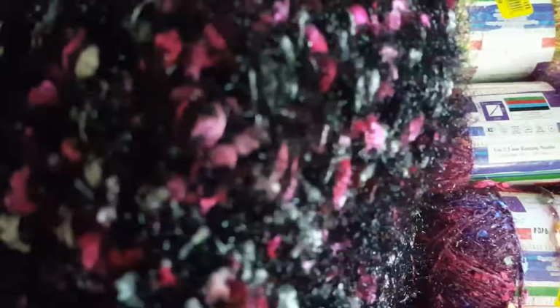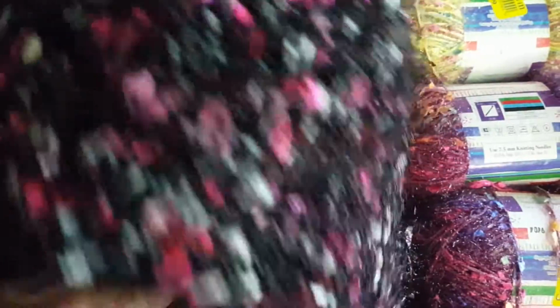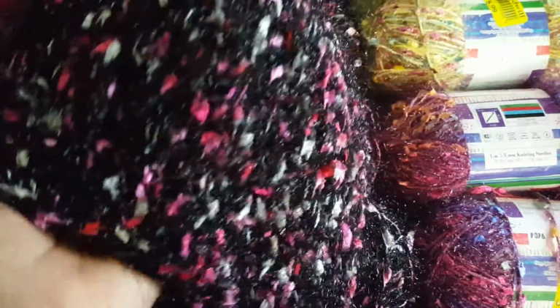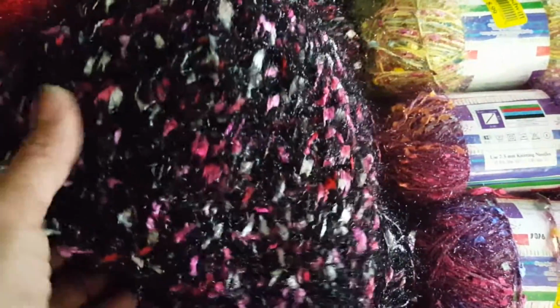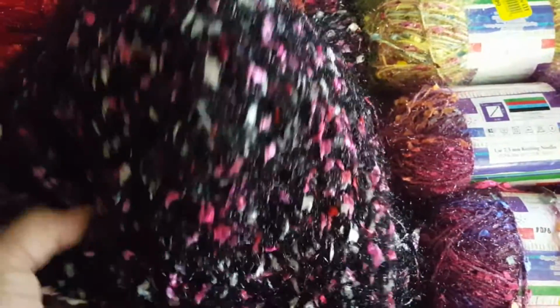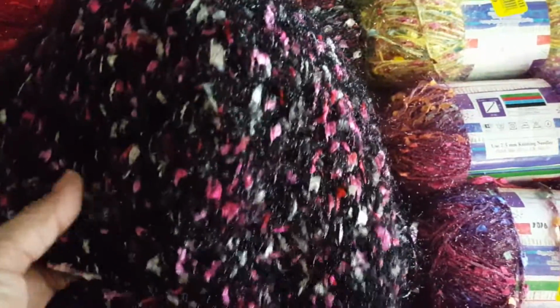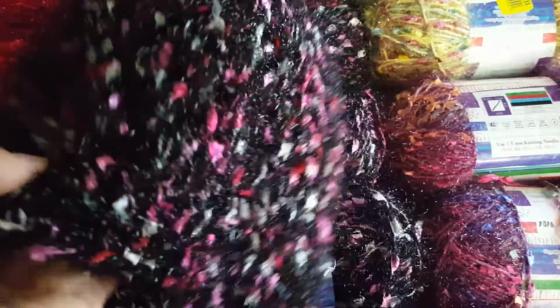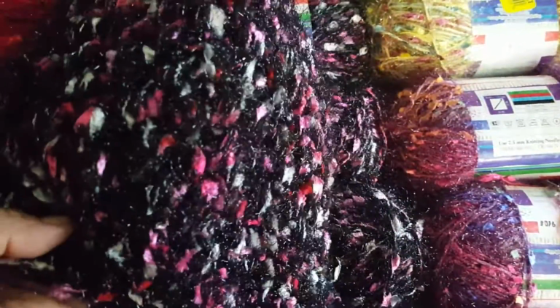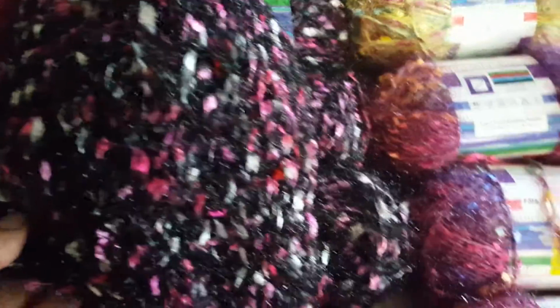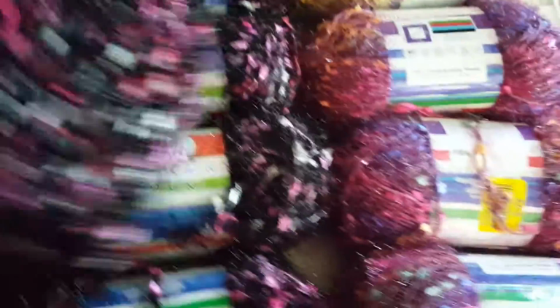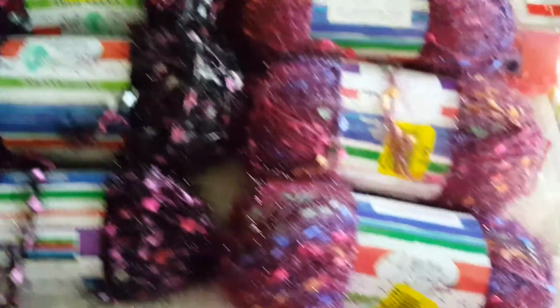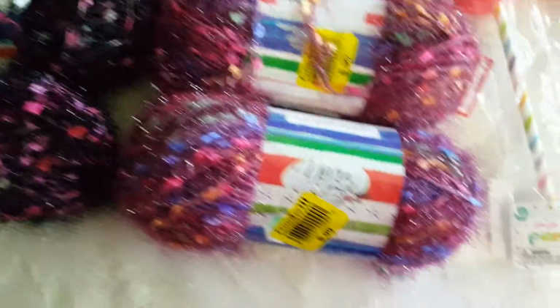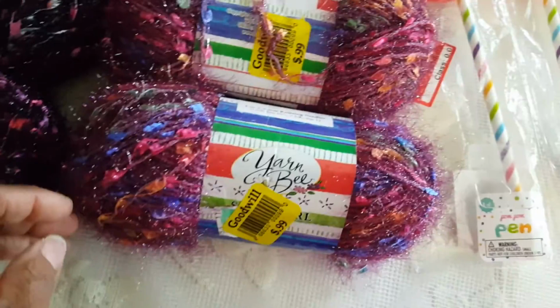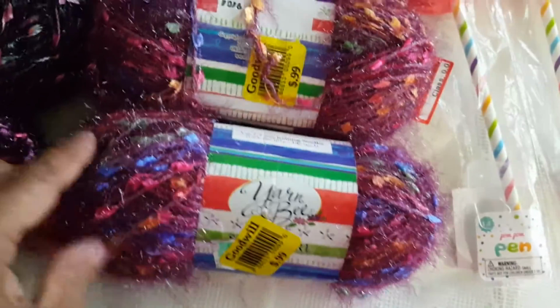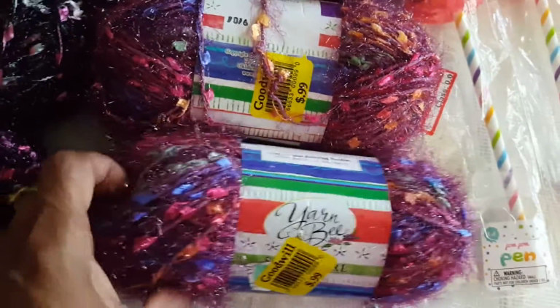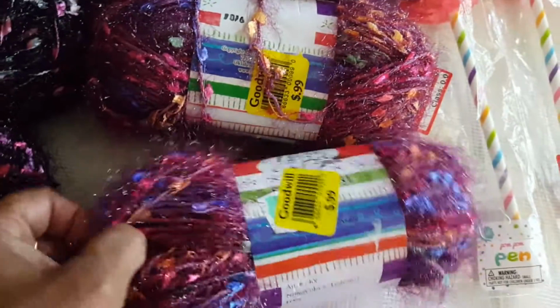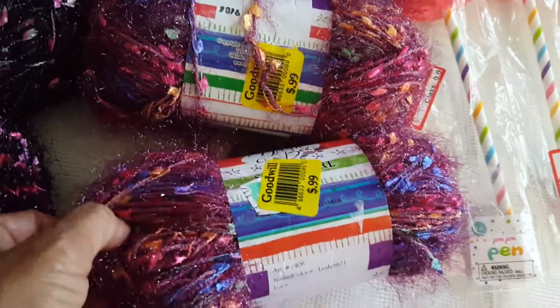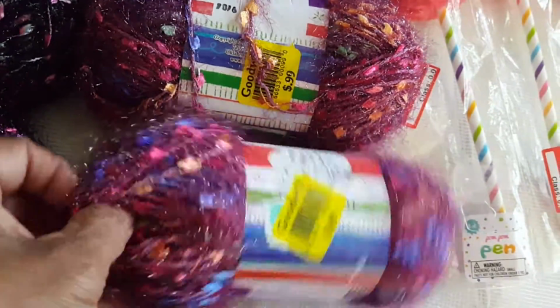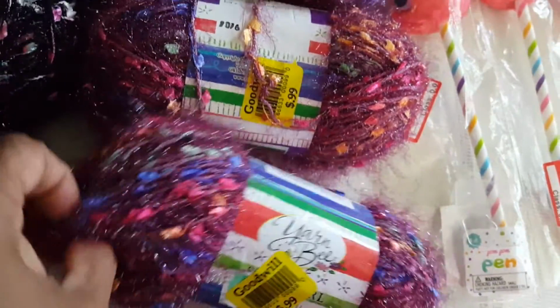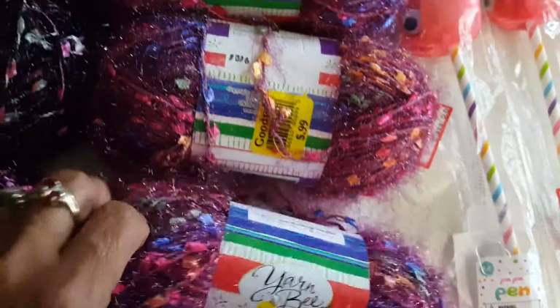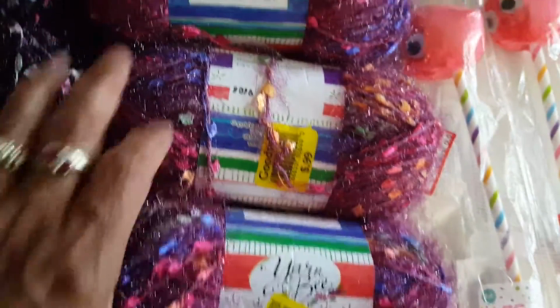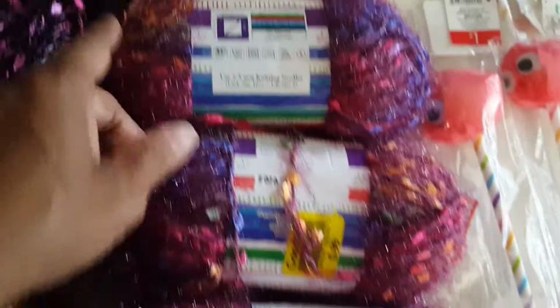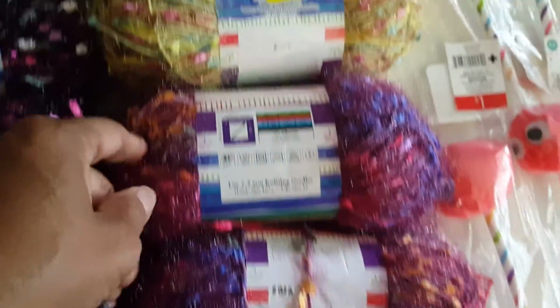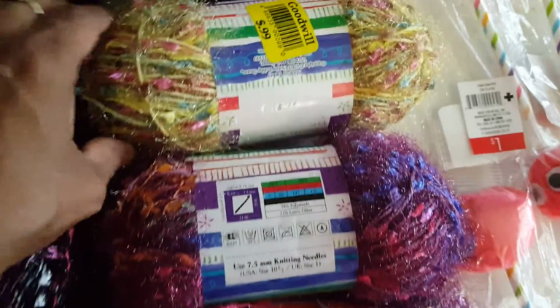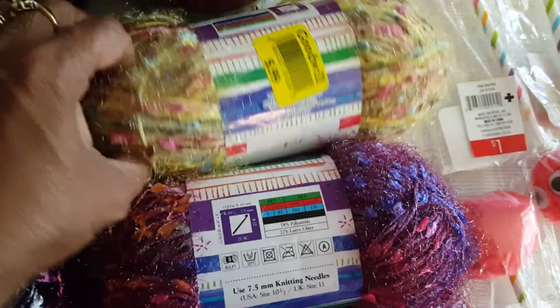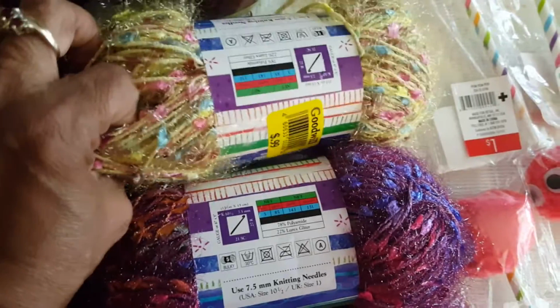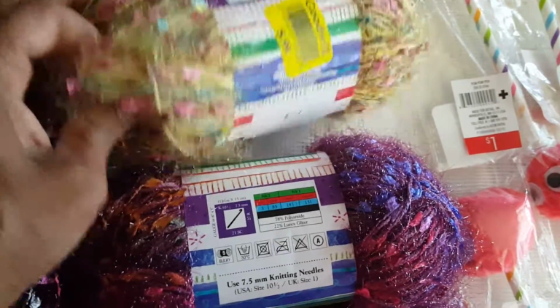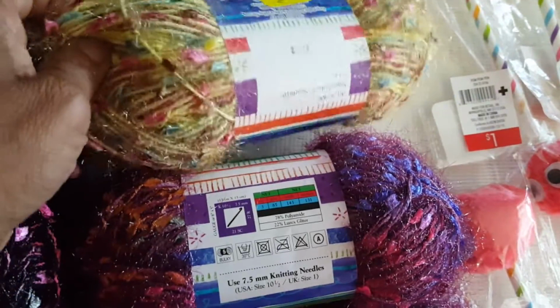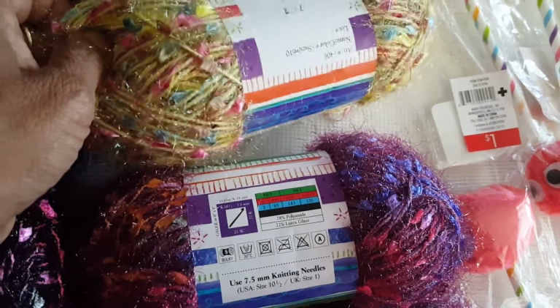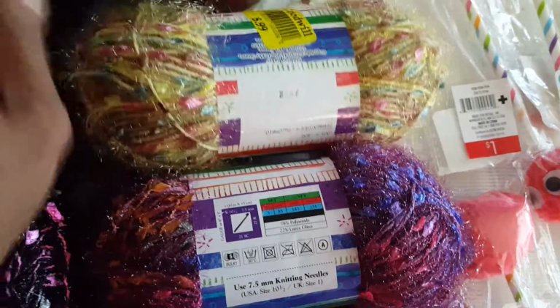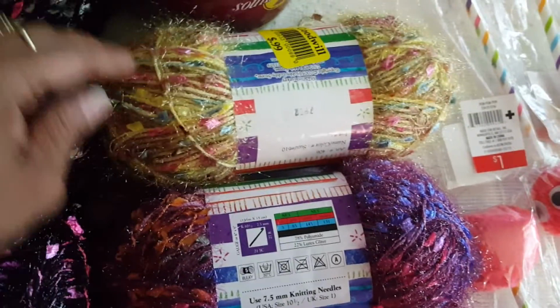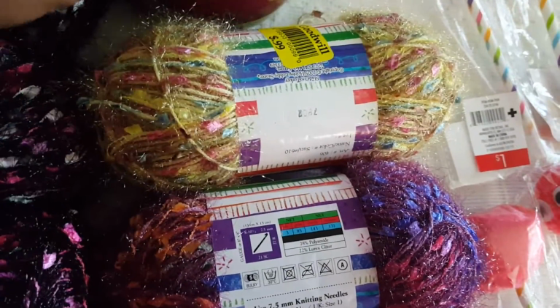I'm getting ready to make a scarf as well. They also had three in this color, and then I picked up this gold one — they only had one of that.